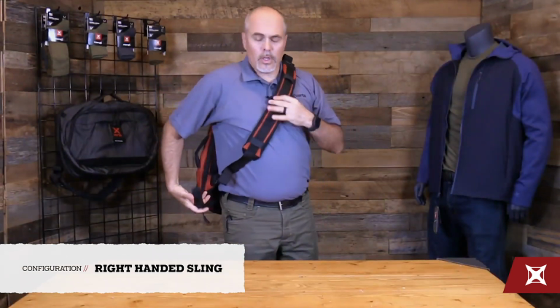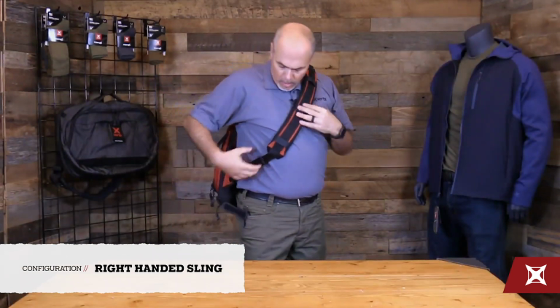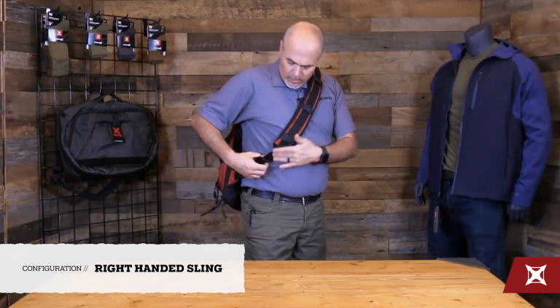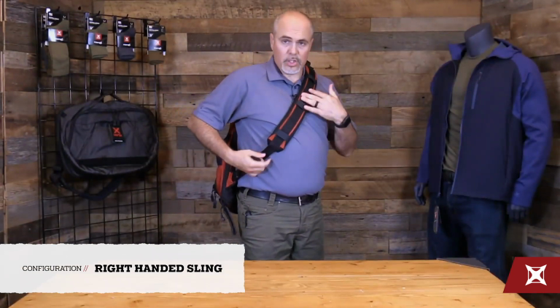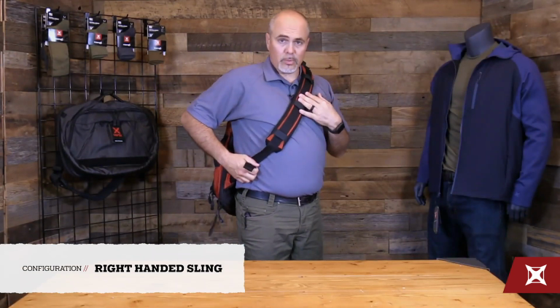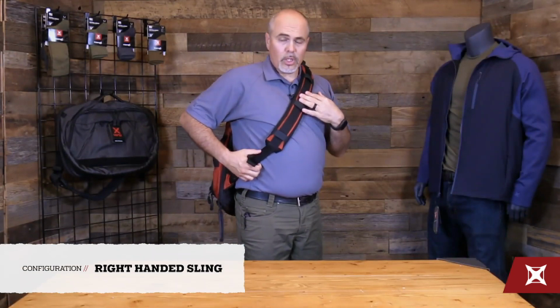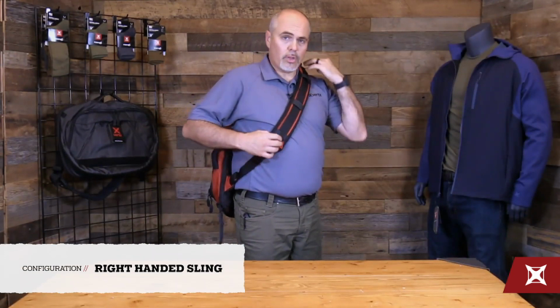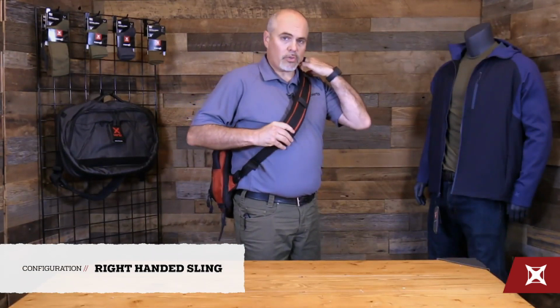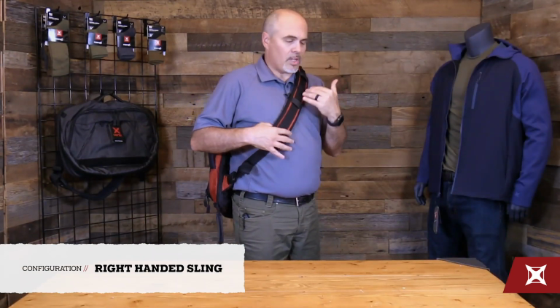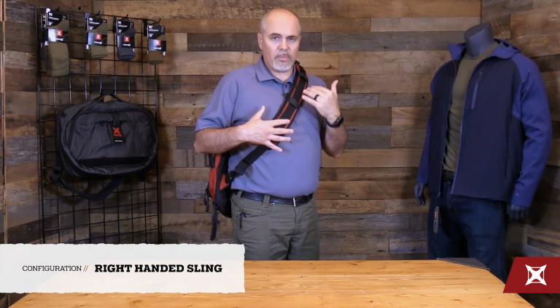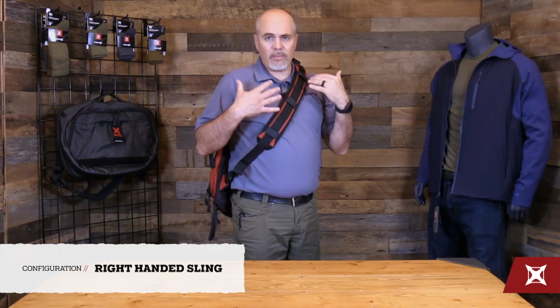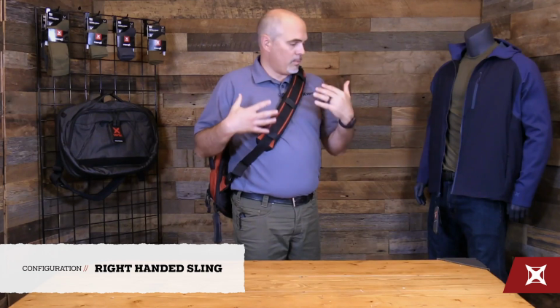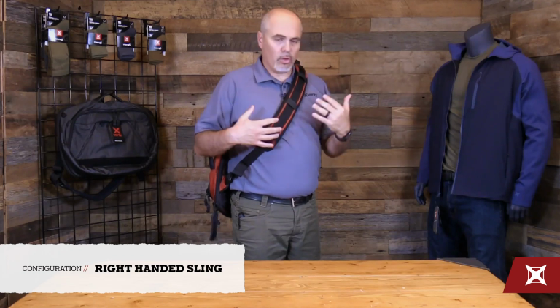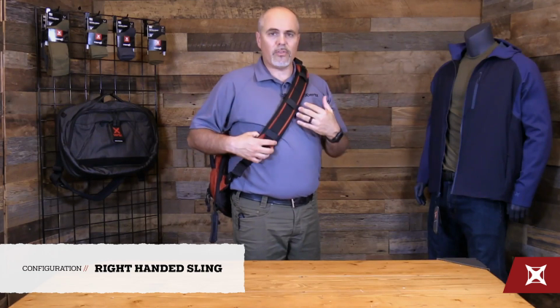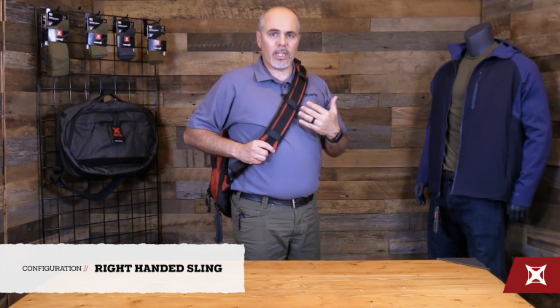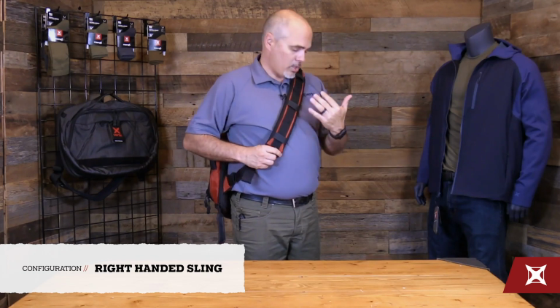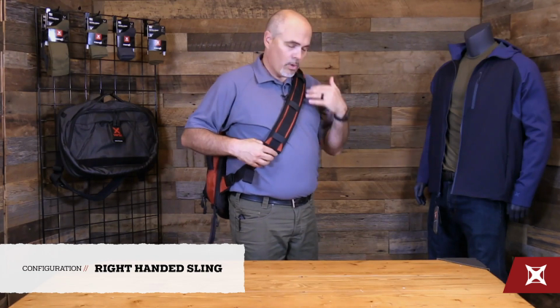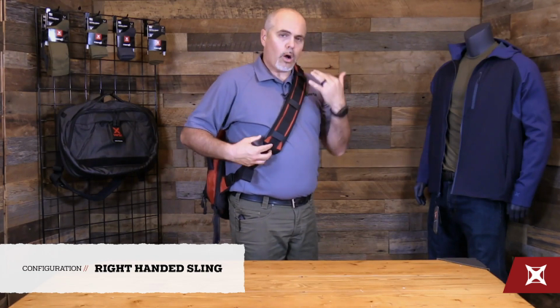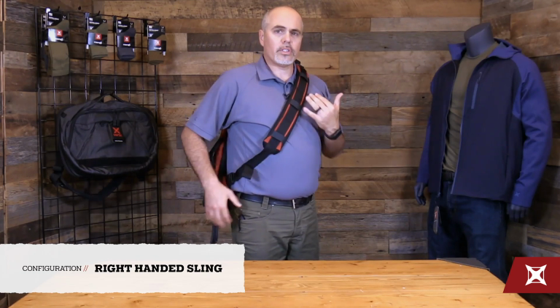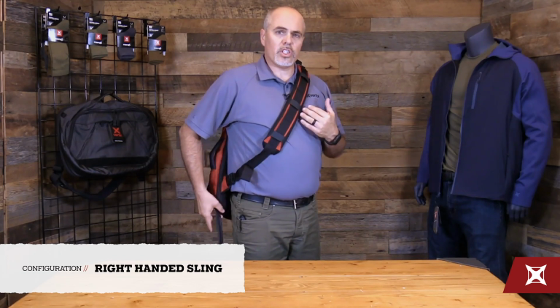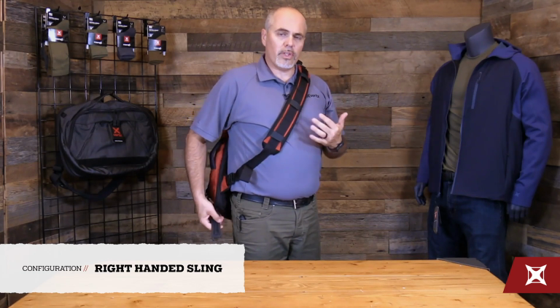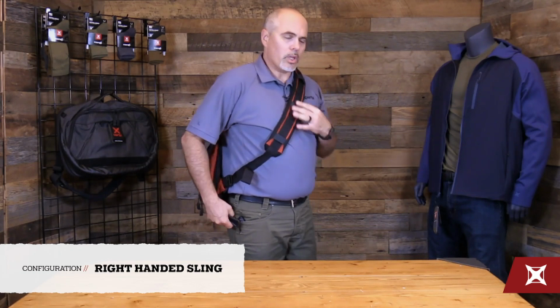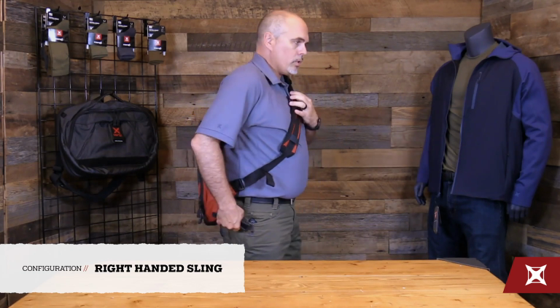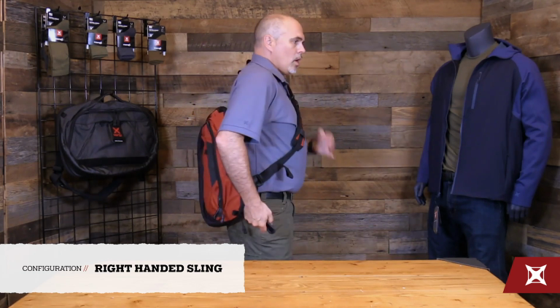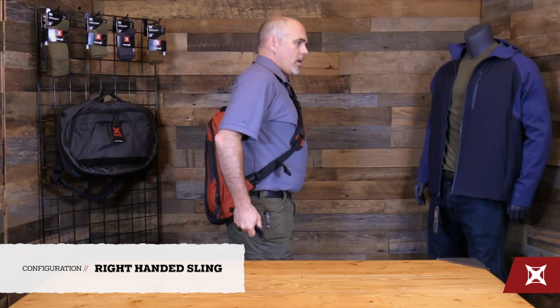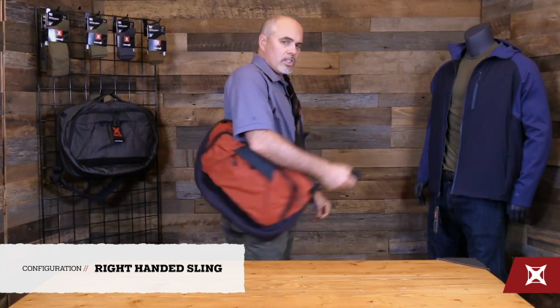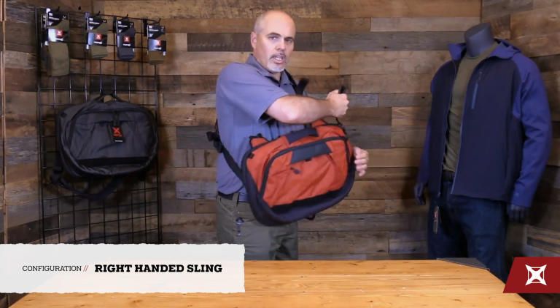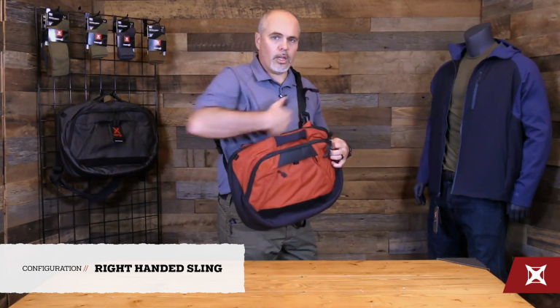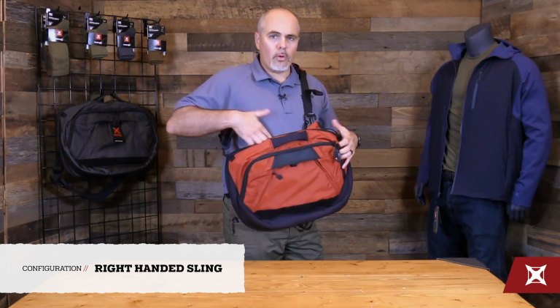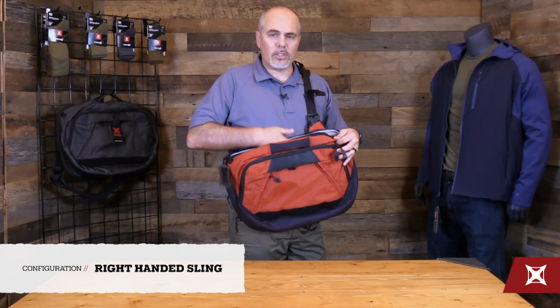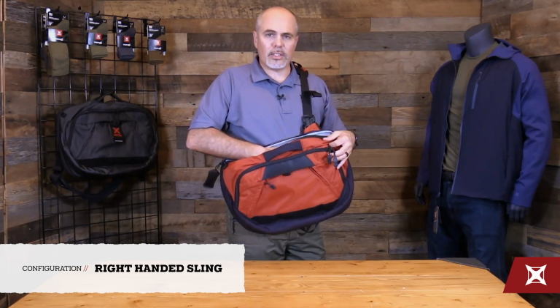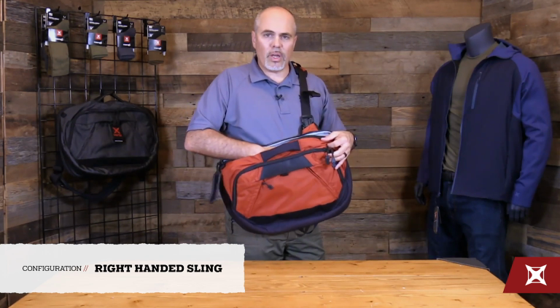All of this is adjustable. So if my strap is not fitting me, or if I'm just a little bit different body size or whatever, all this is adjustable to fit you the way you want to. Now I've got a sling carrier where I can still access the weapon.